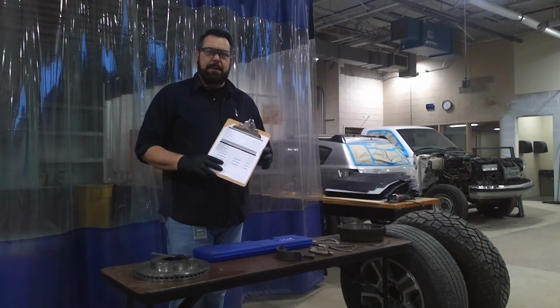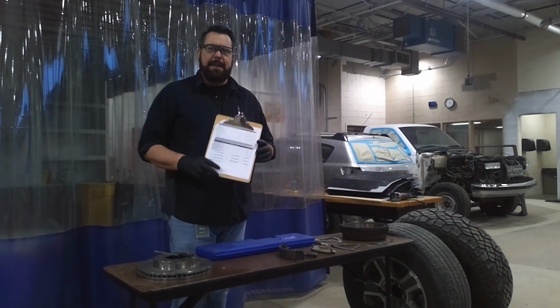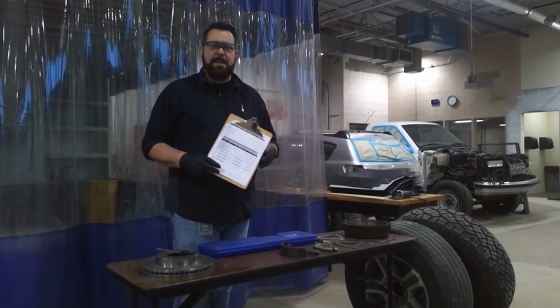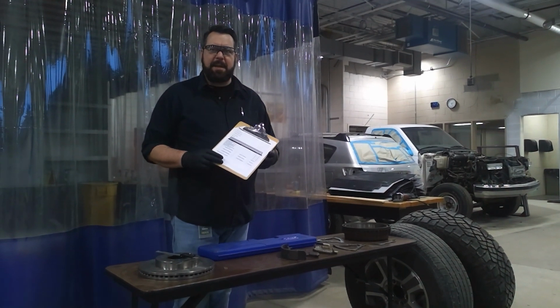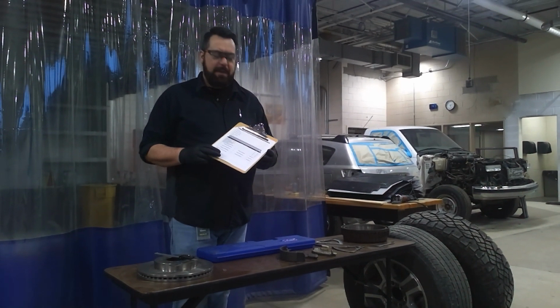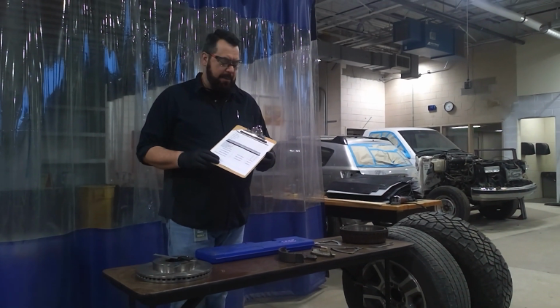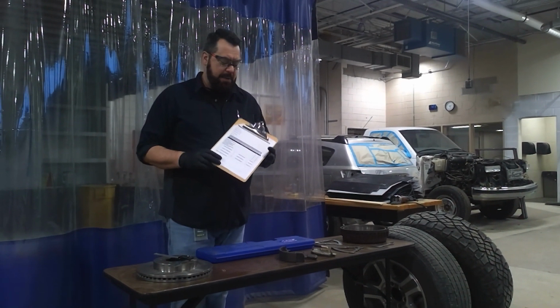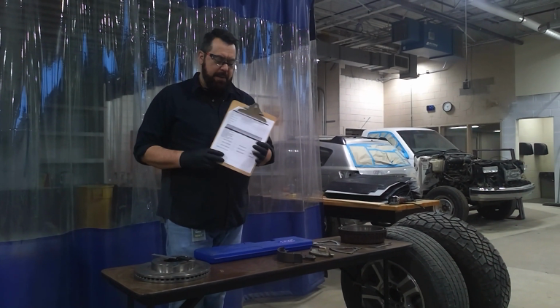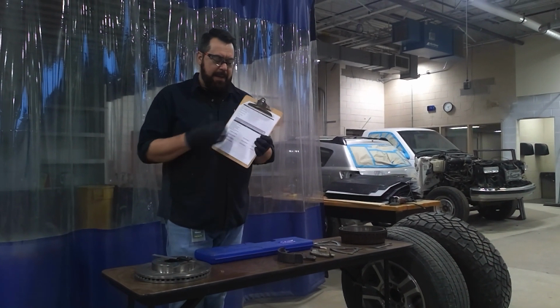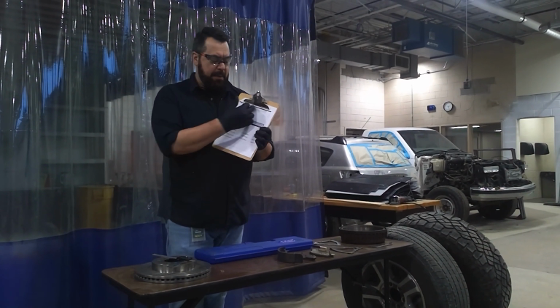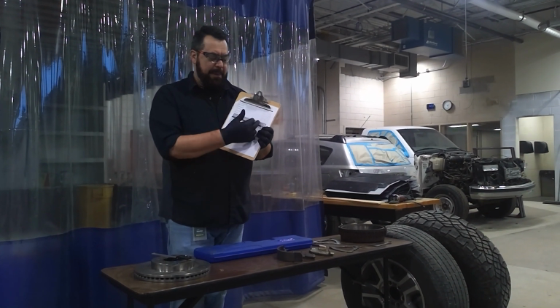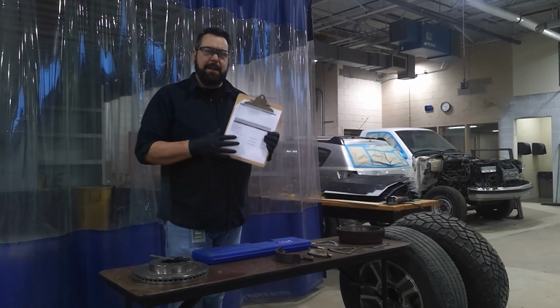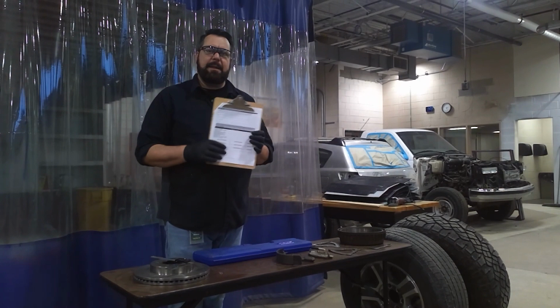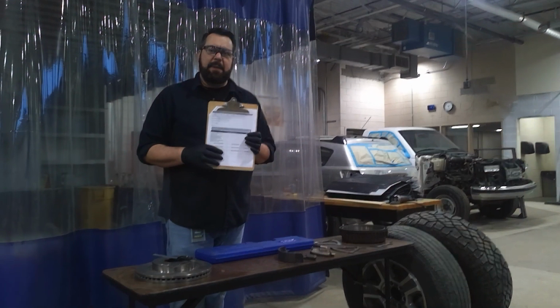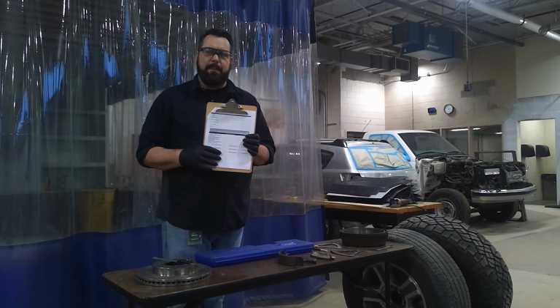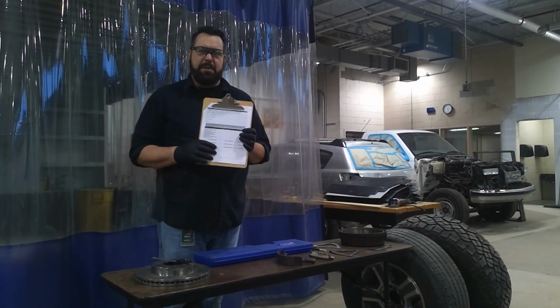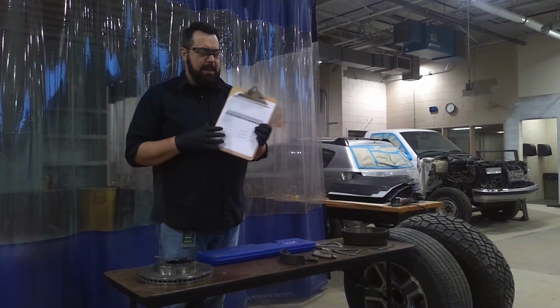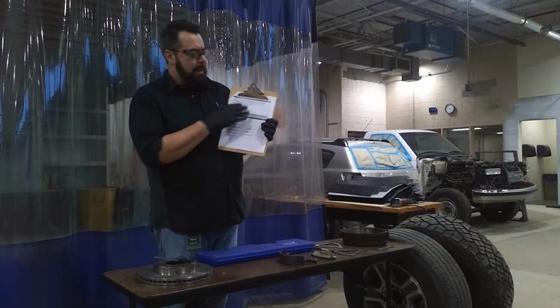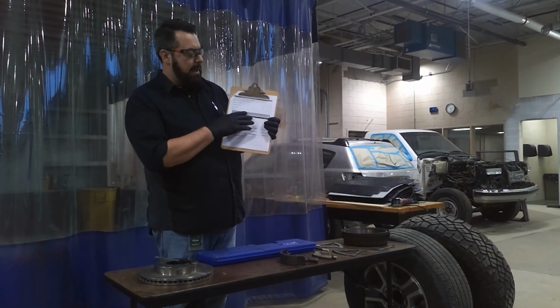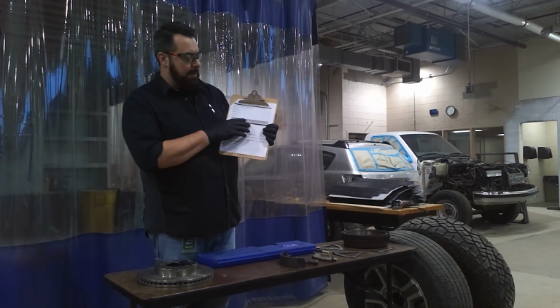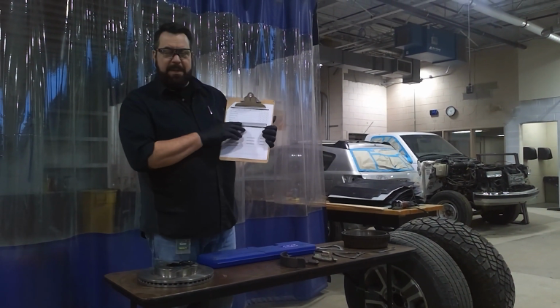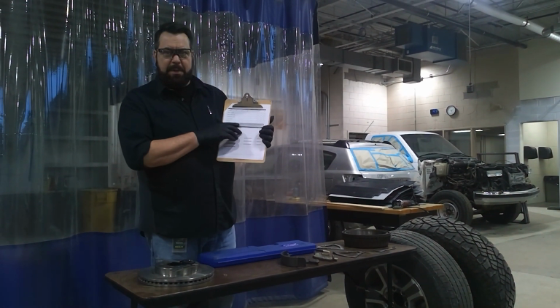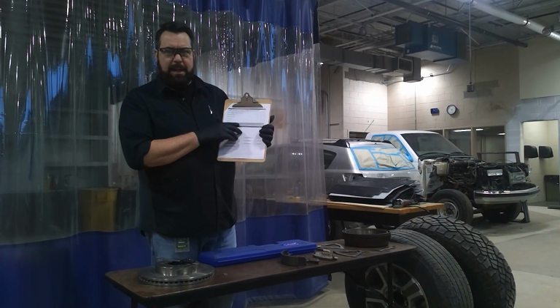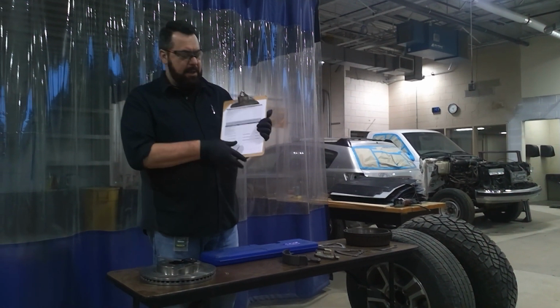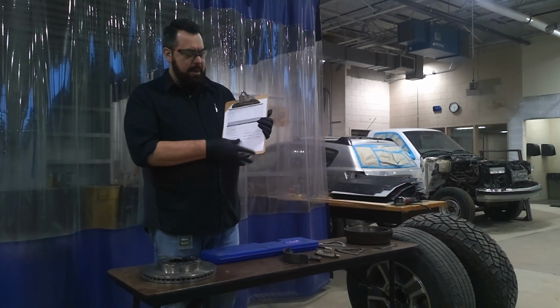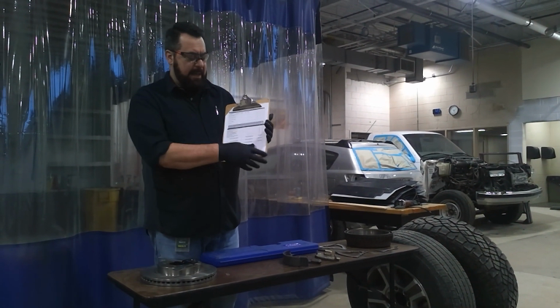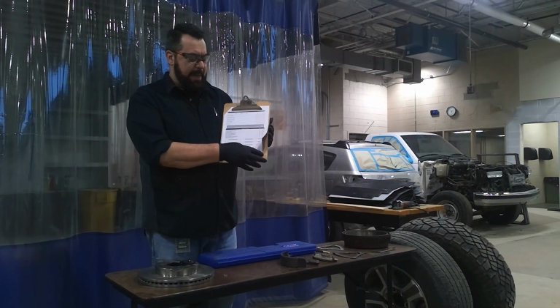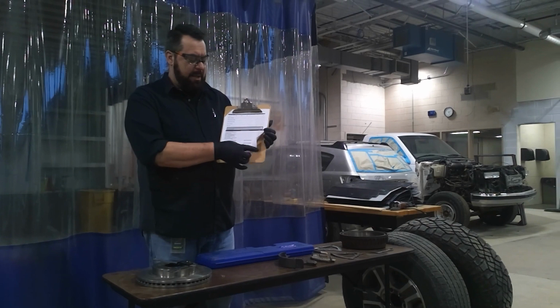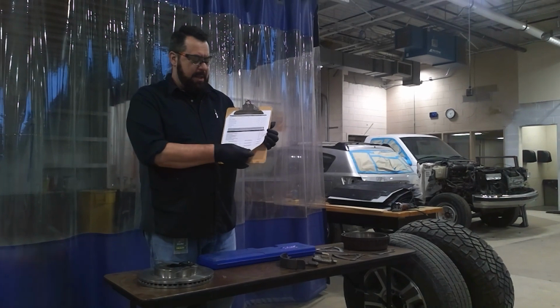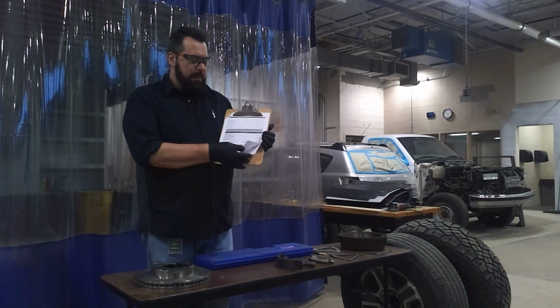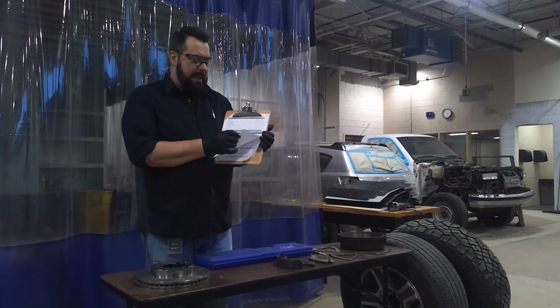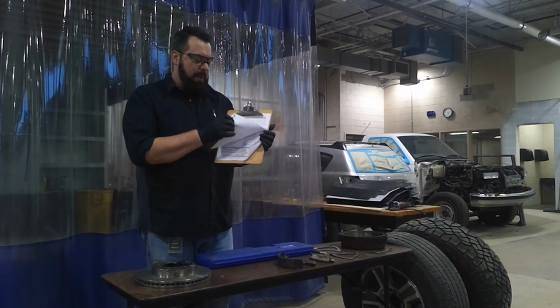Hey, this is Mr. Stever. I'm going to show you how to complete the document of measurements portion in your state inspection paperwork.